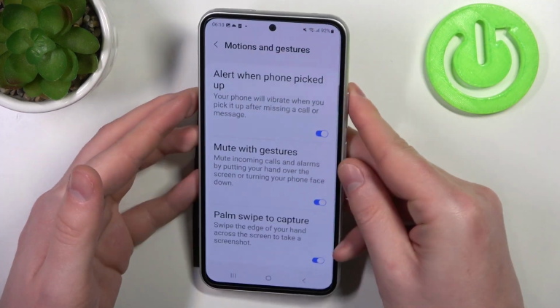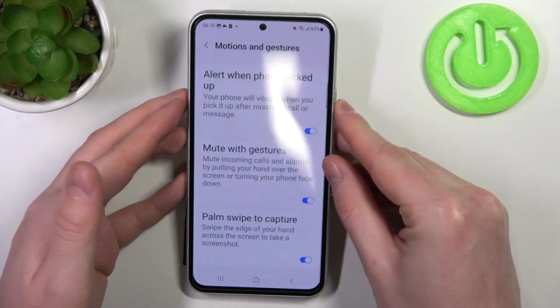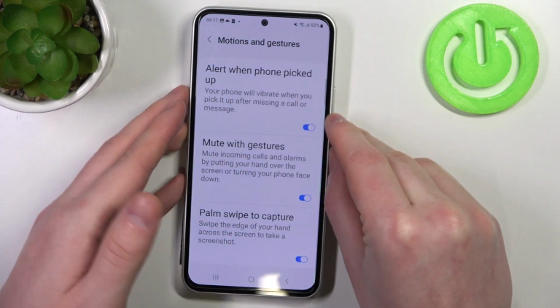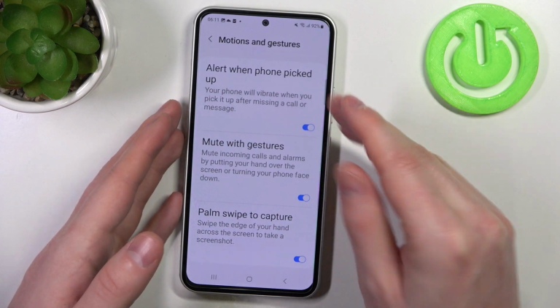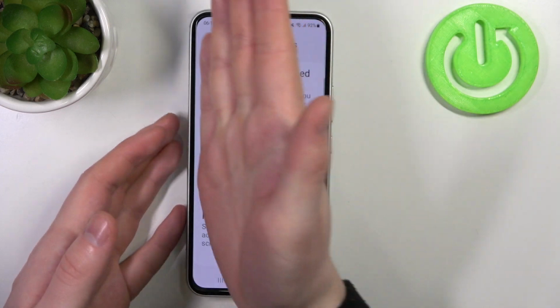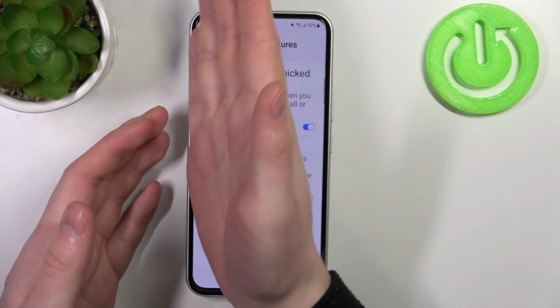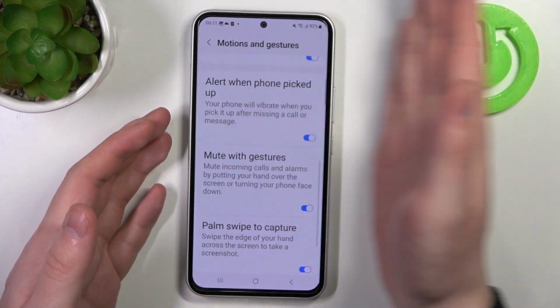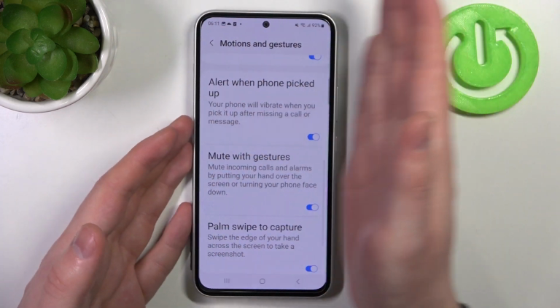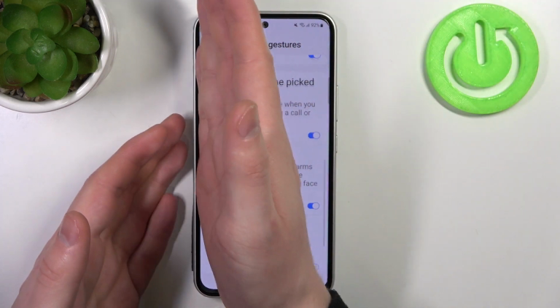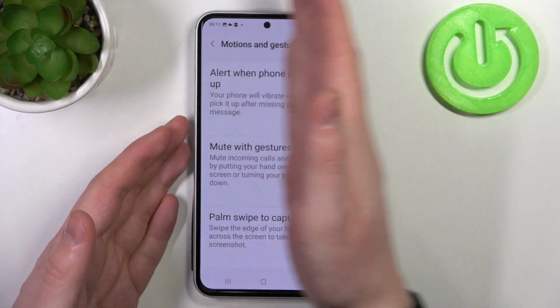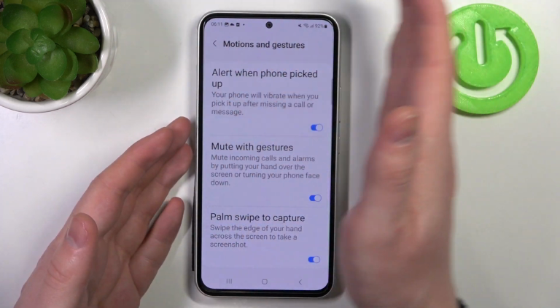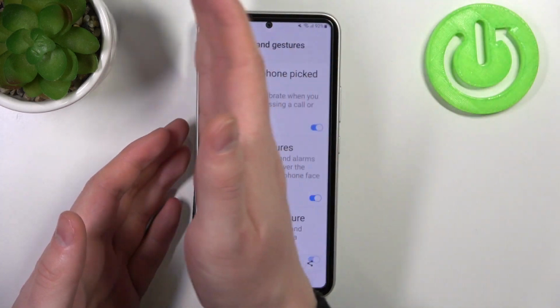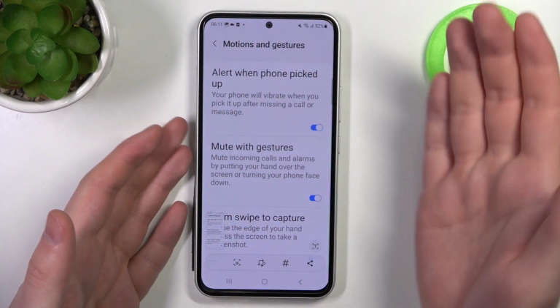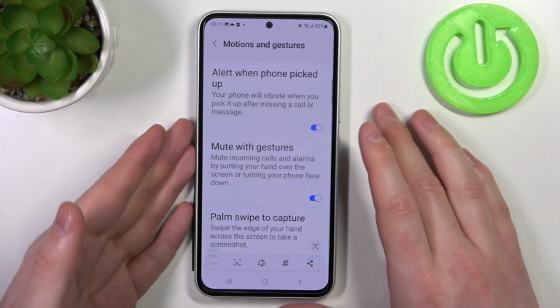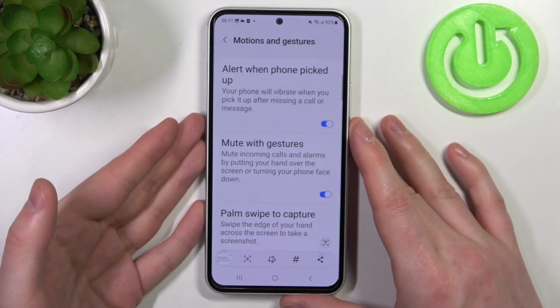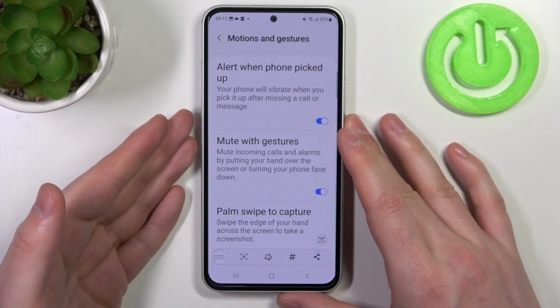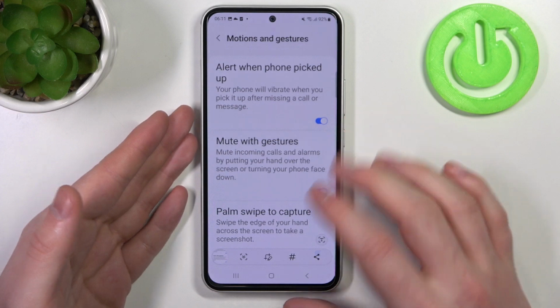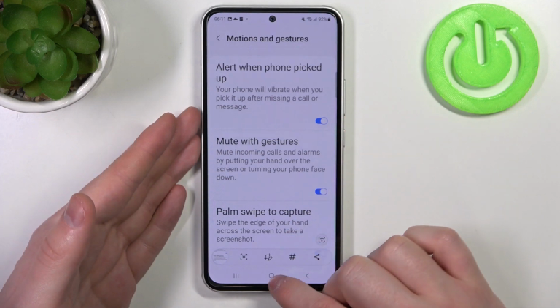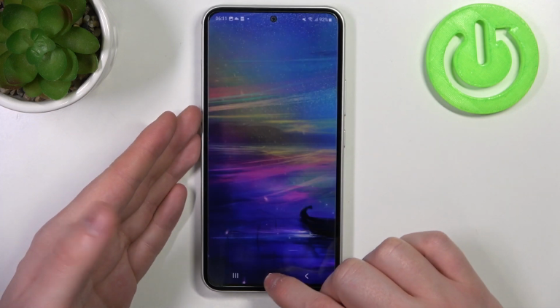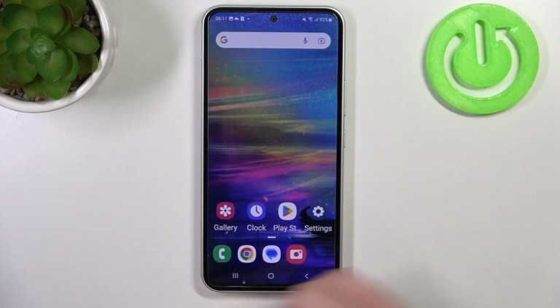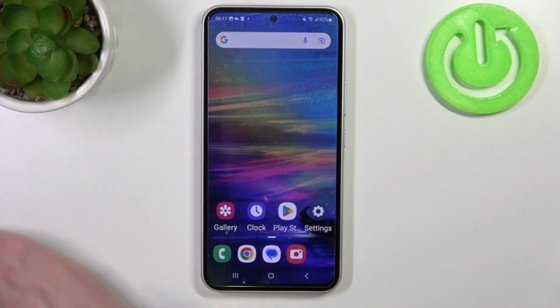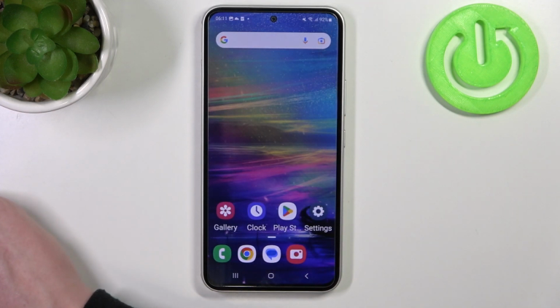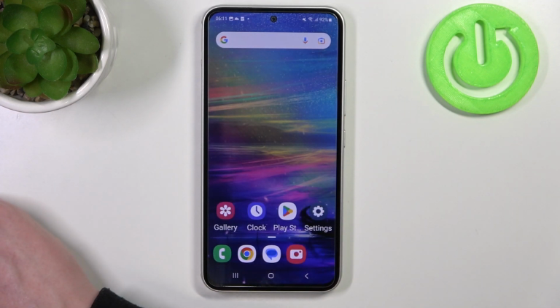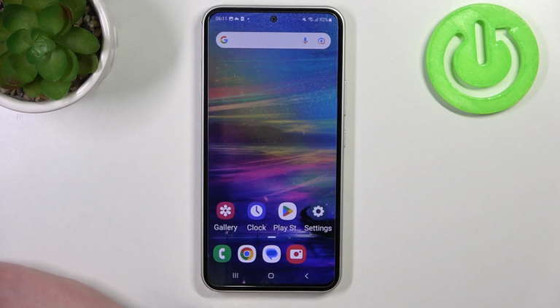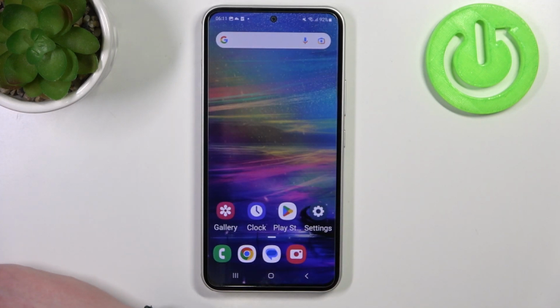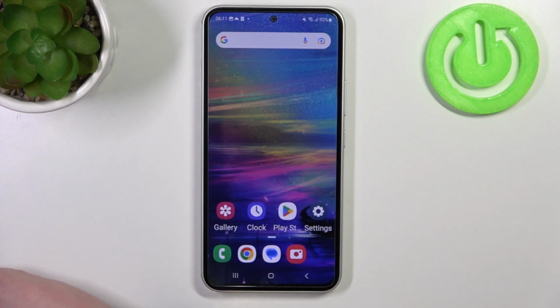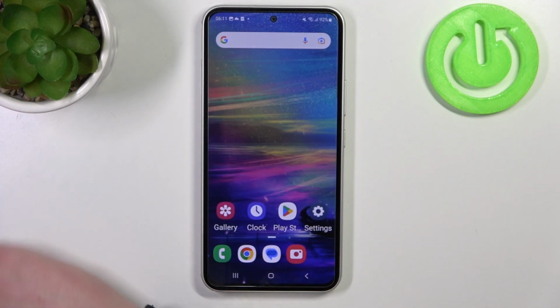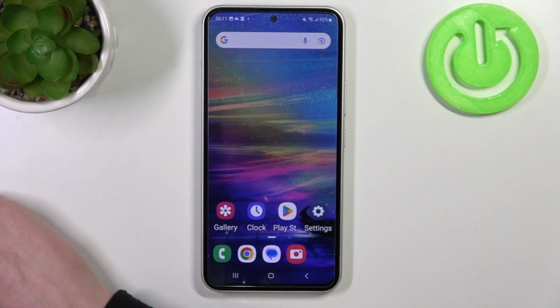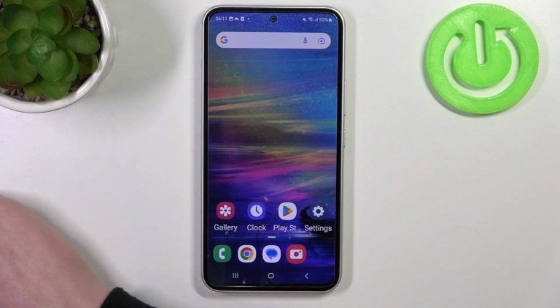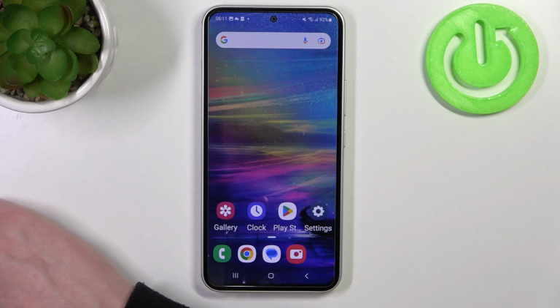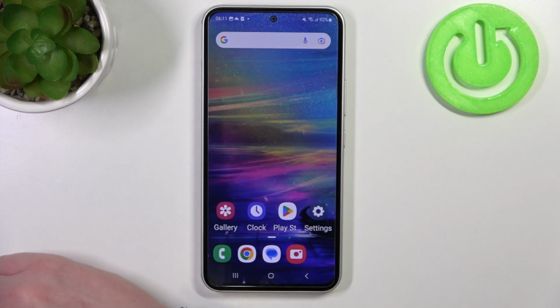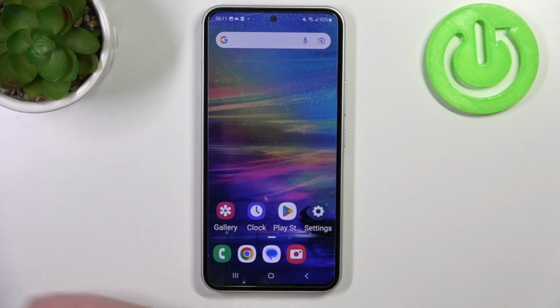The last one is Palm Swipe to Capture. You swipe your hand across your phone to take a screenshot. That's it for this video — hope you liked it, please consider subscribing to our channel, leave a like and a comment below.